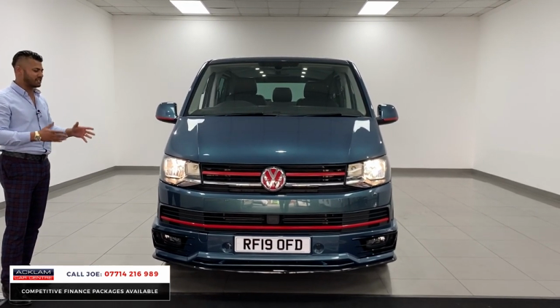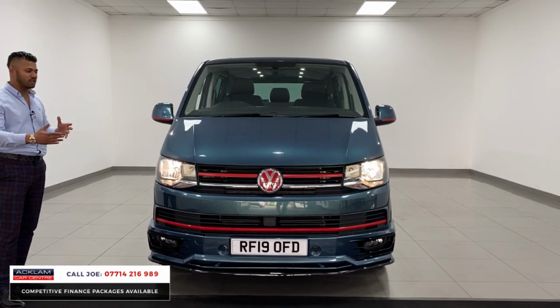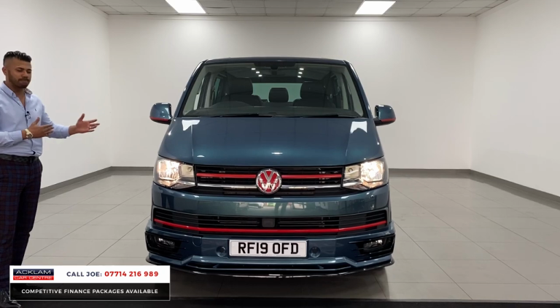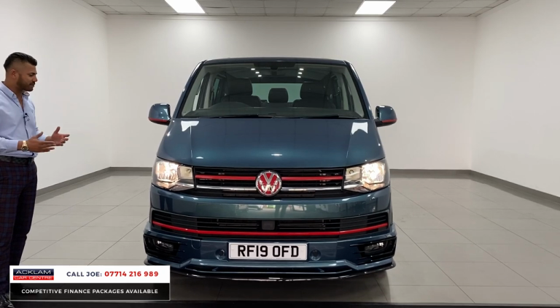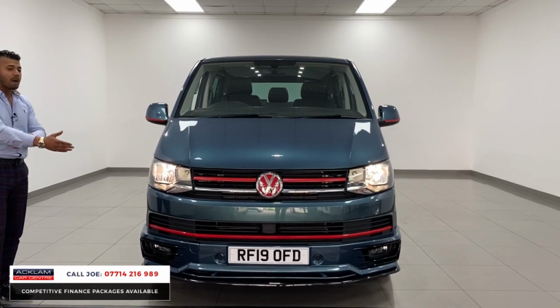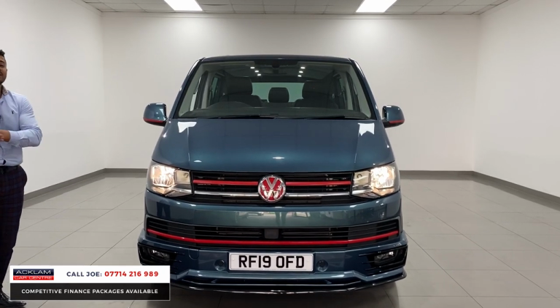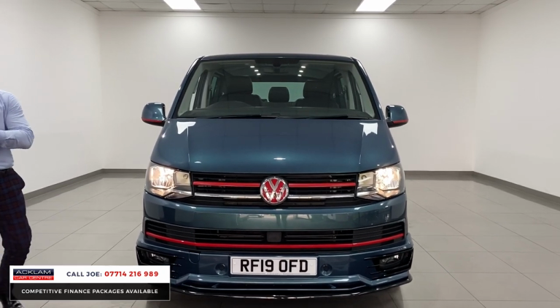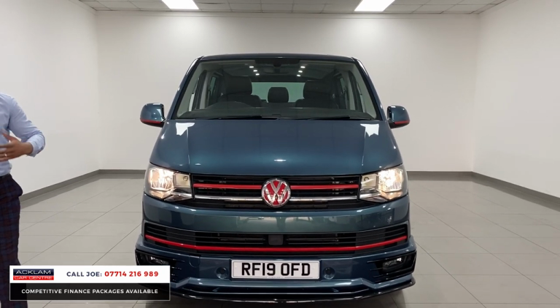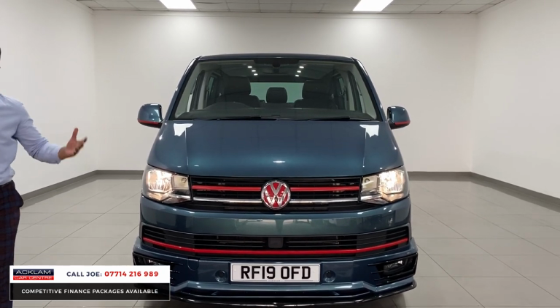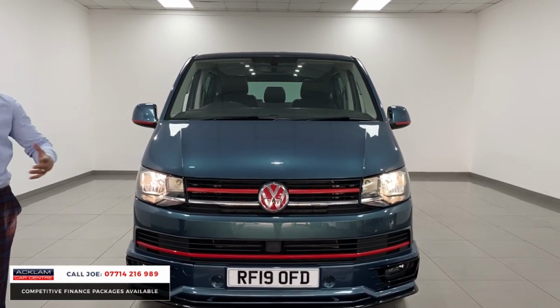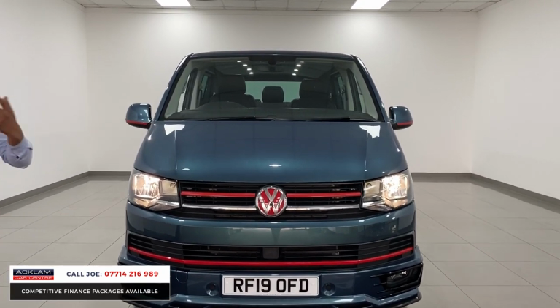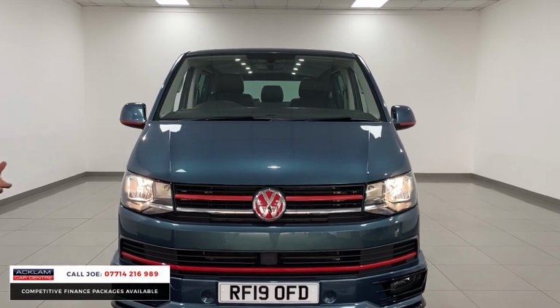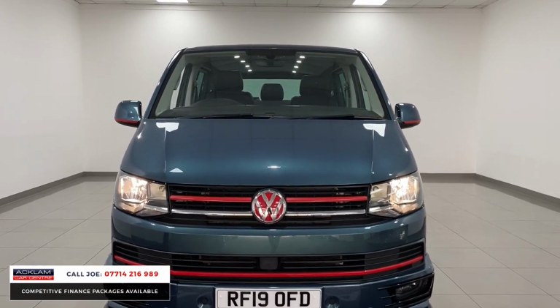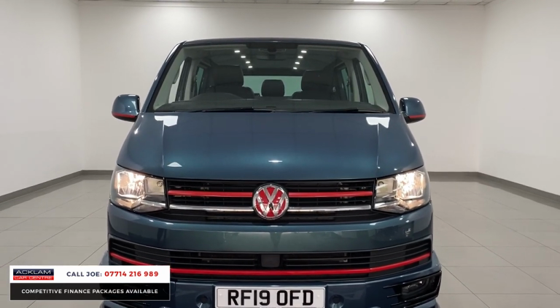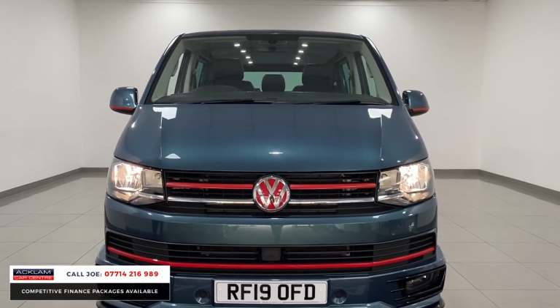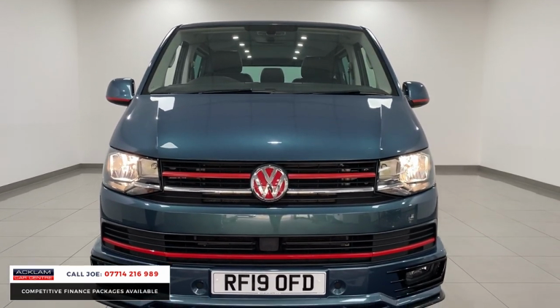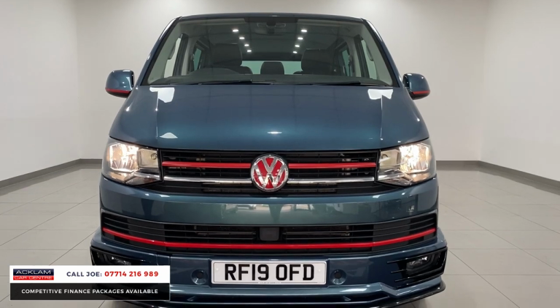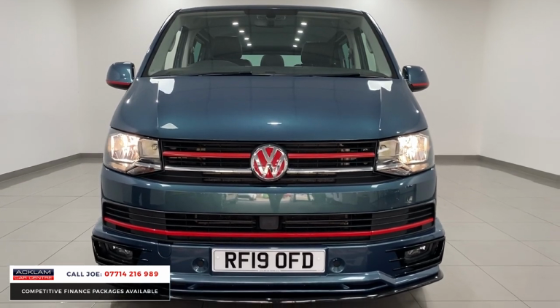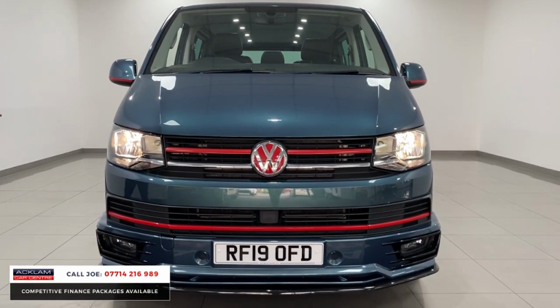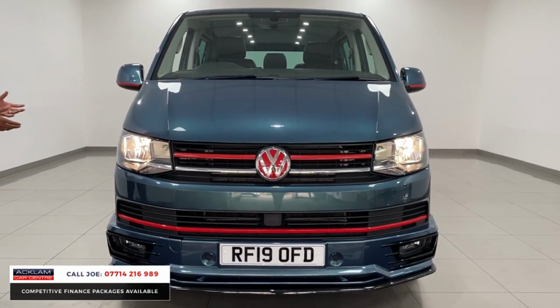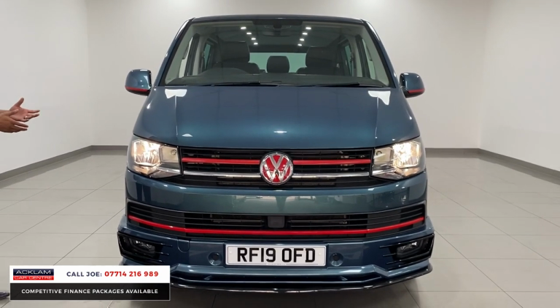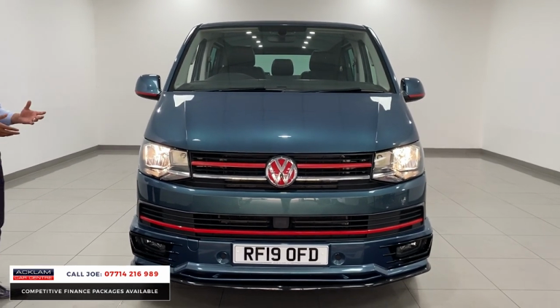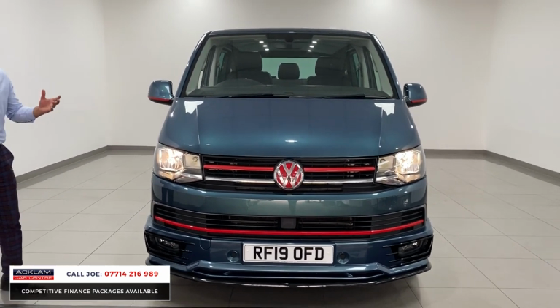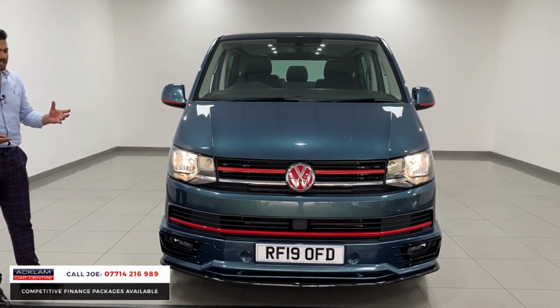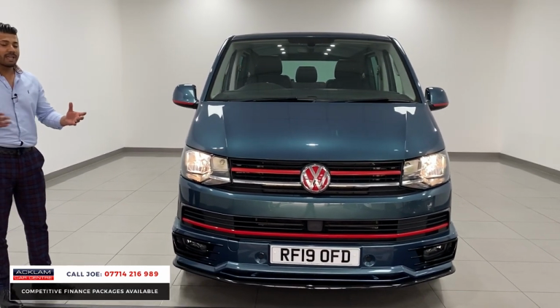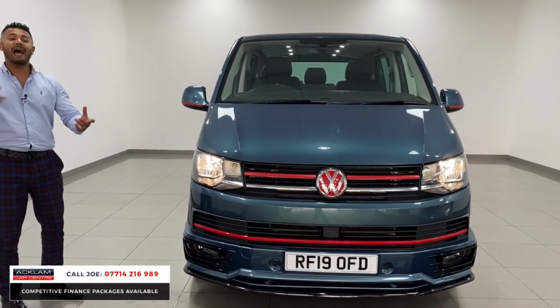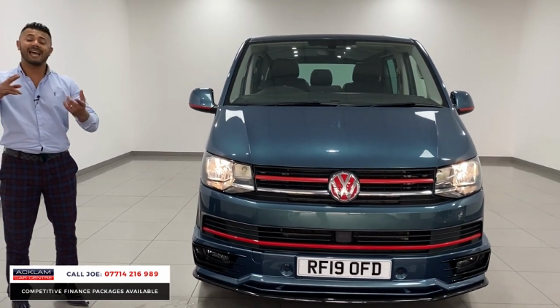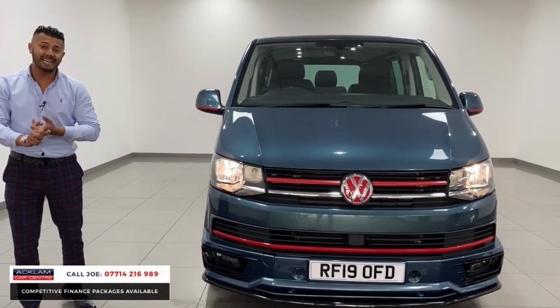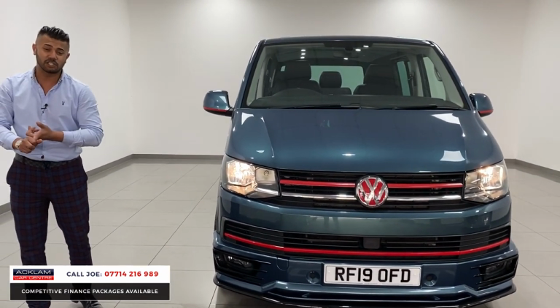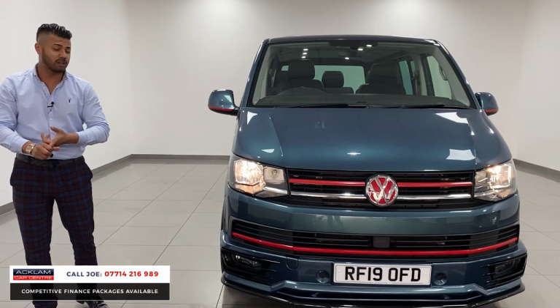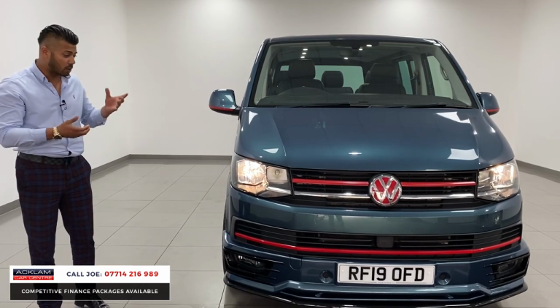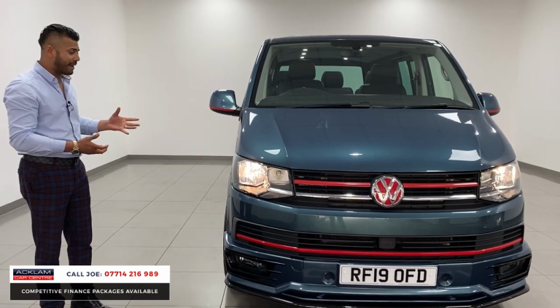It's got sliding doors on both sides. The 150 PS brilliant horsepower engine that's in it — 2 litre diesel — is amazing. And it's a high-line edition as well, so it looks mega.